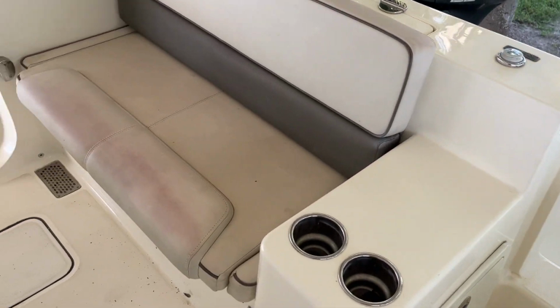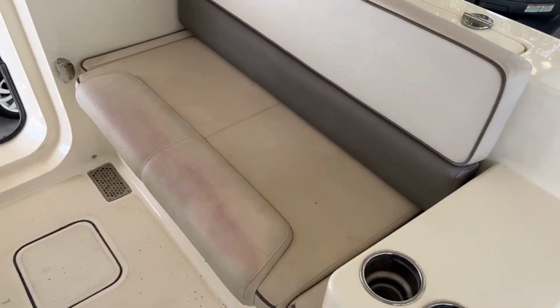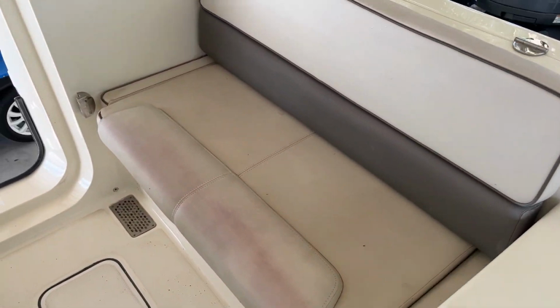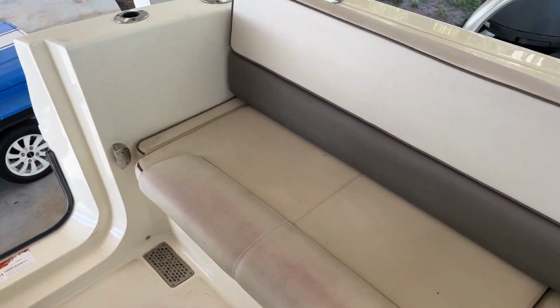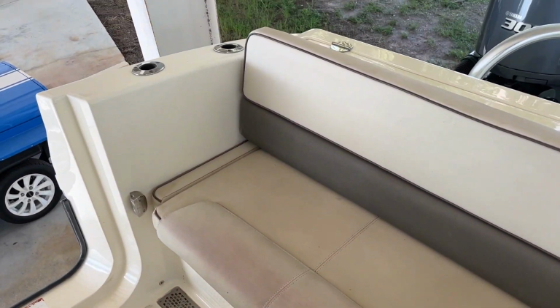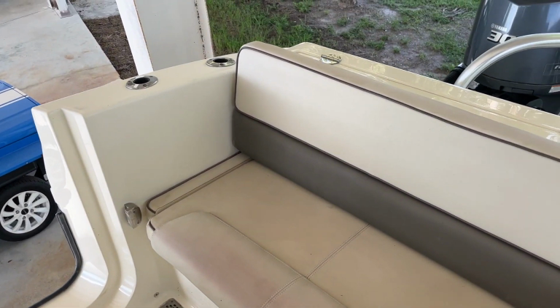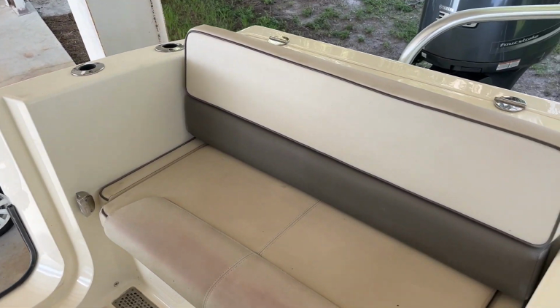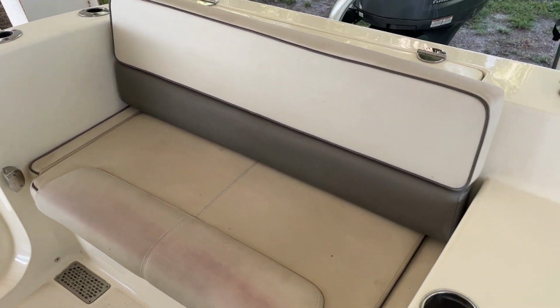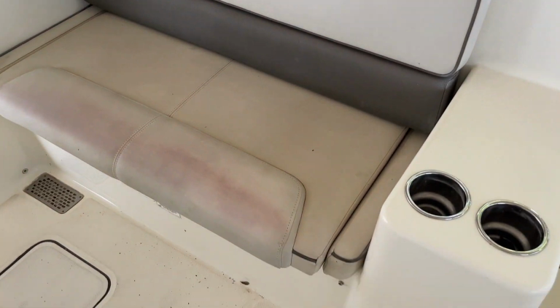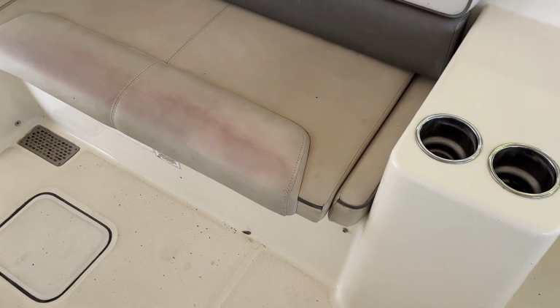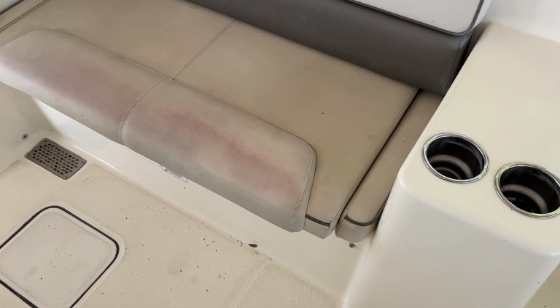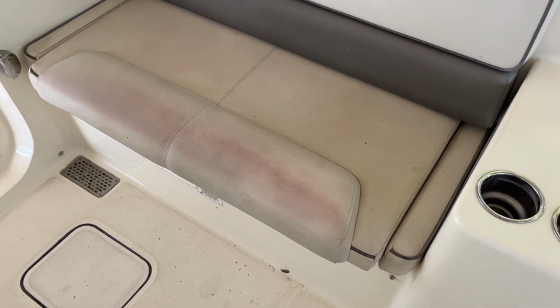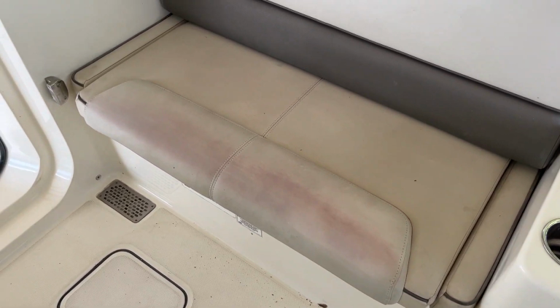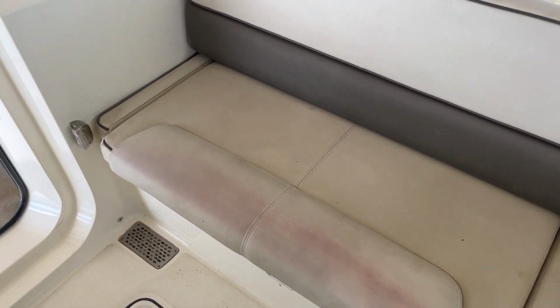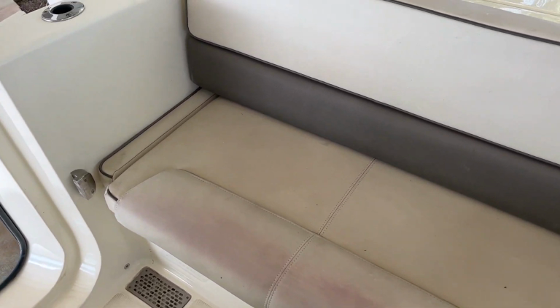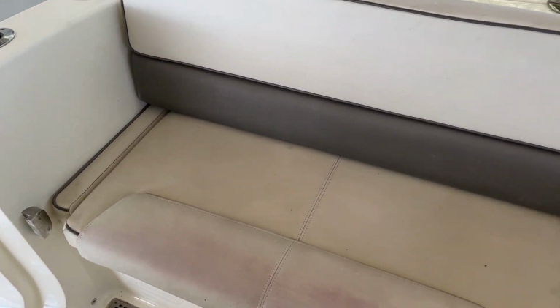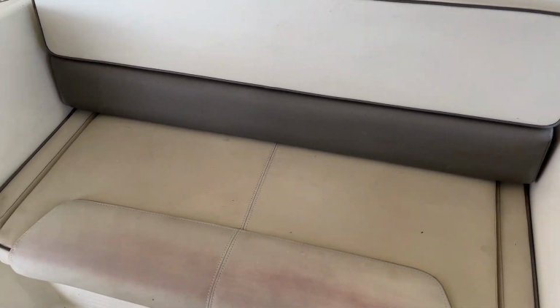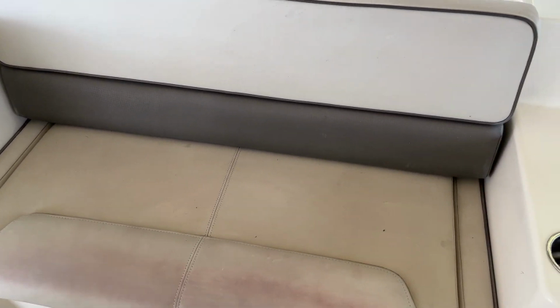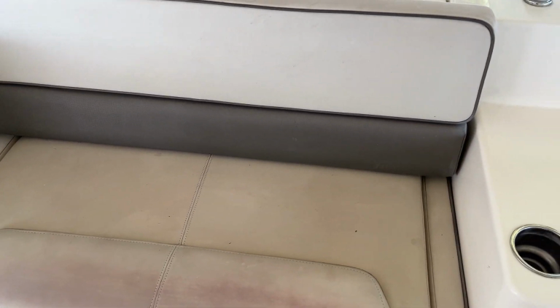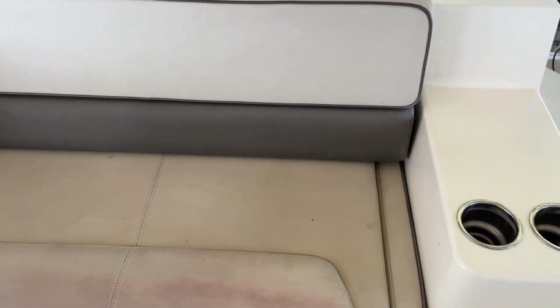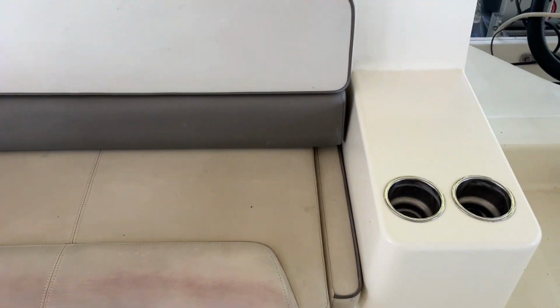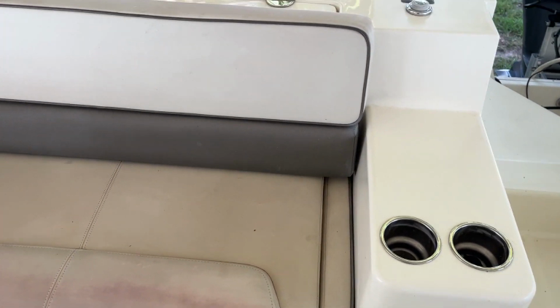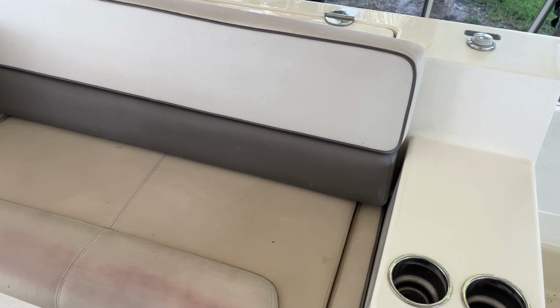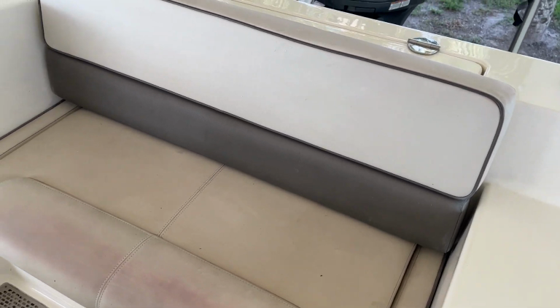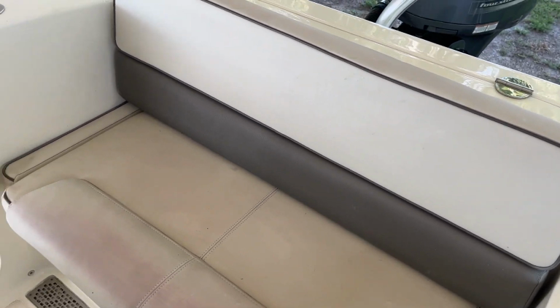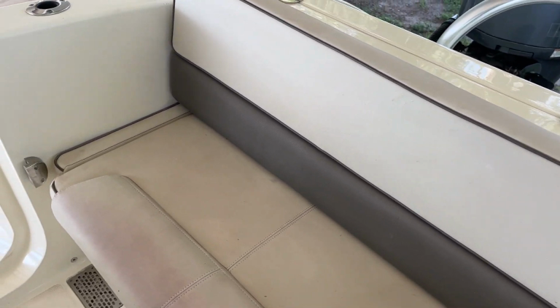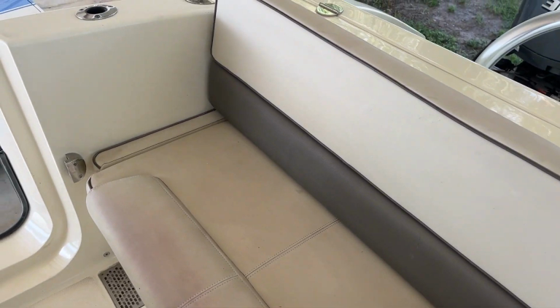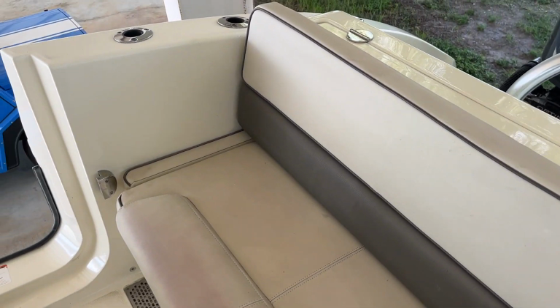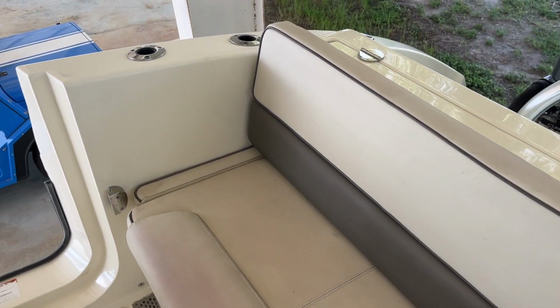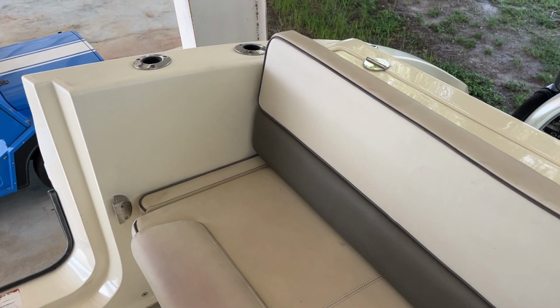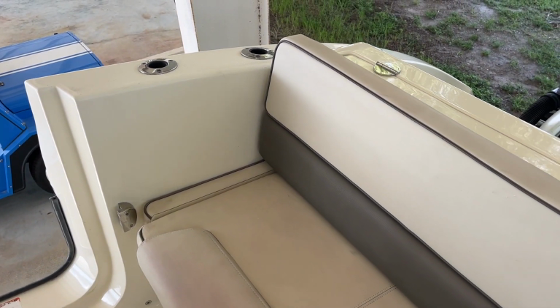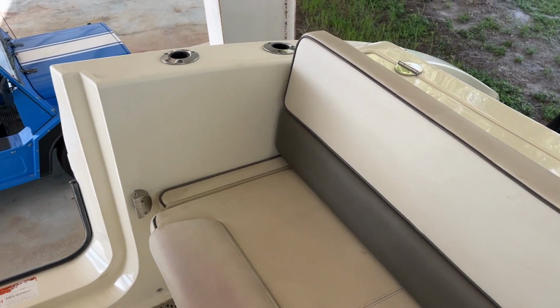Starboard side, we've got a transom seat. This will give us access to the battery chargers and to the Yamaha fluid change Reverso system.